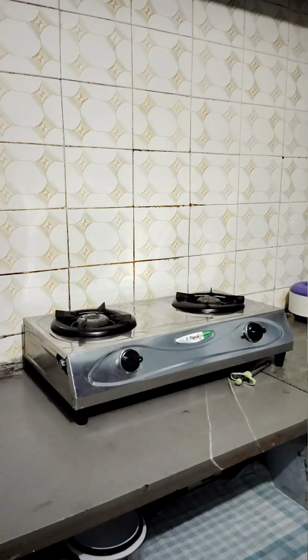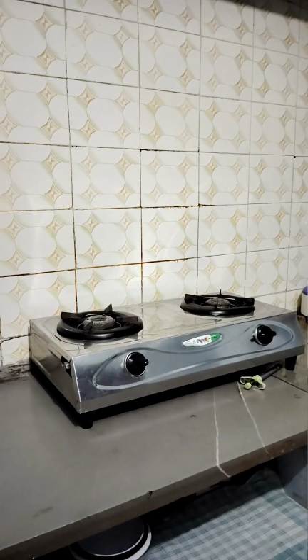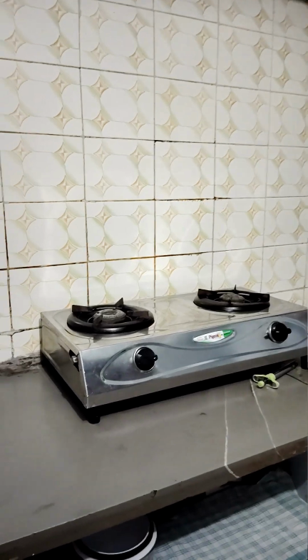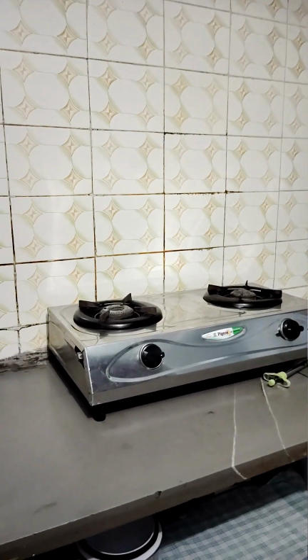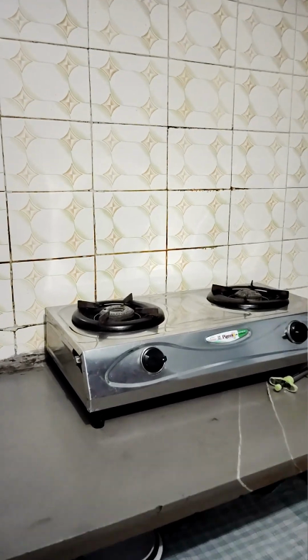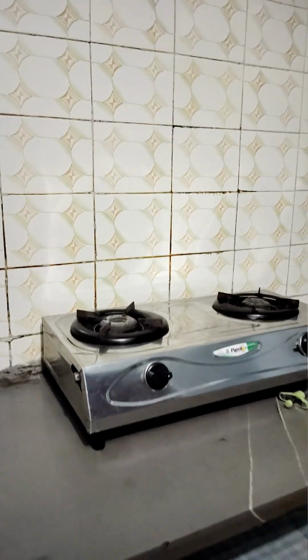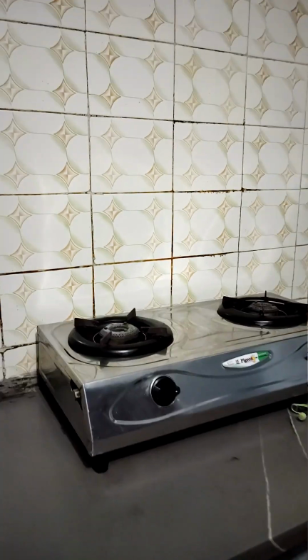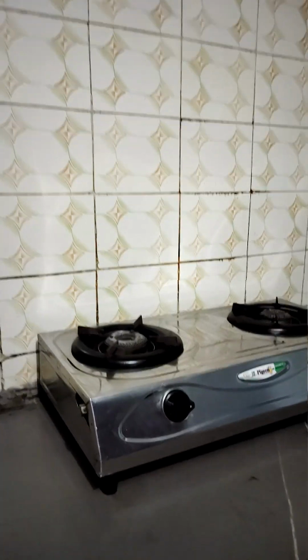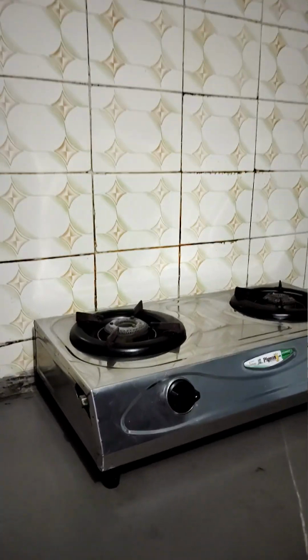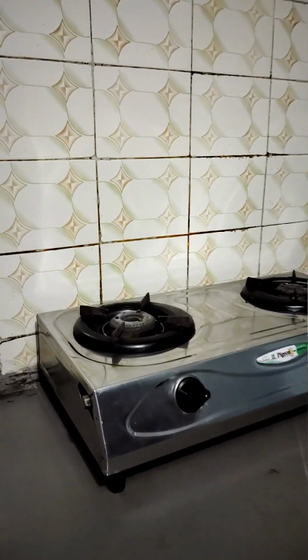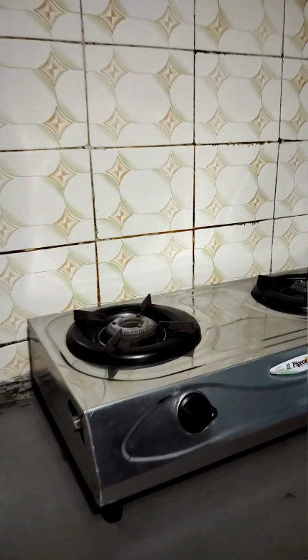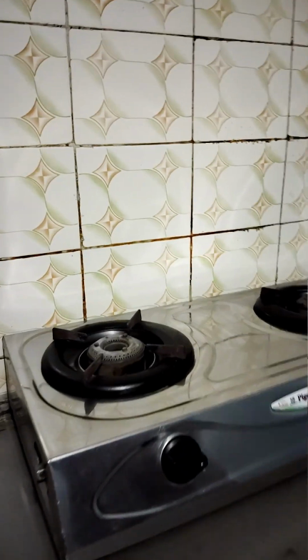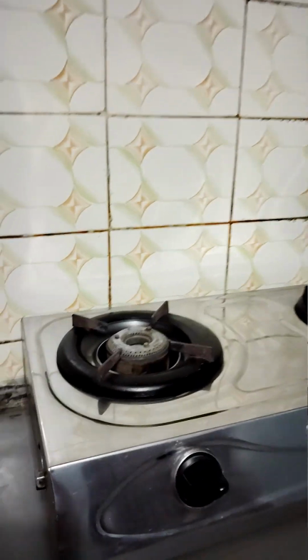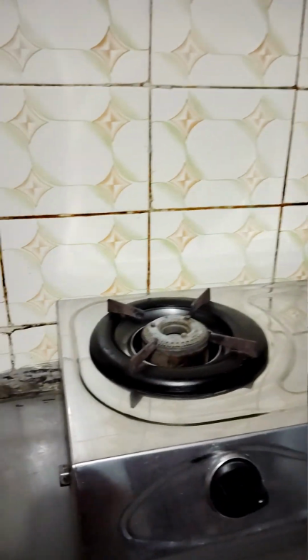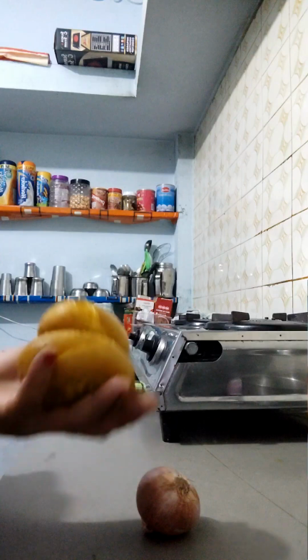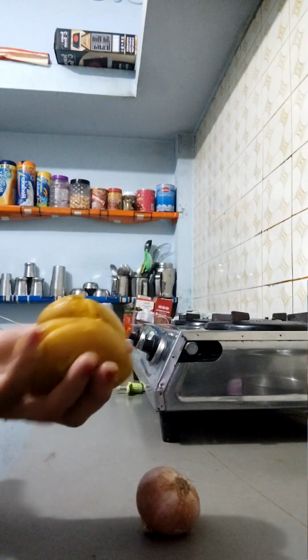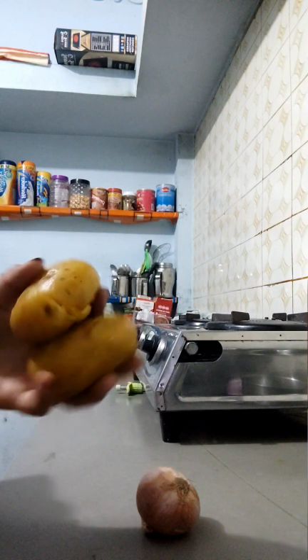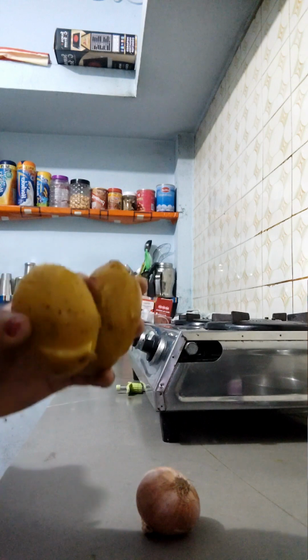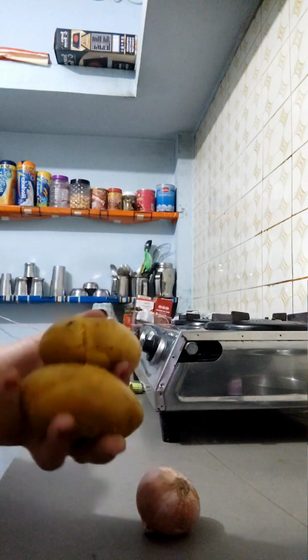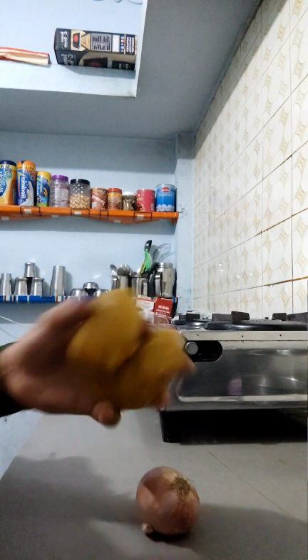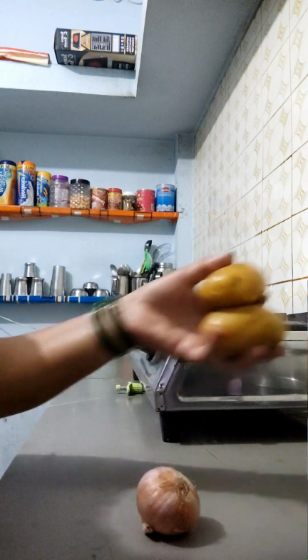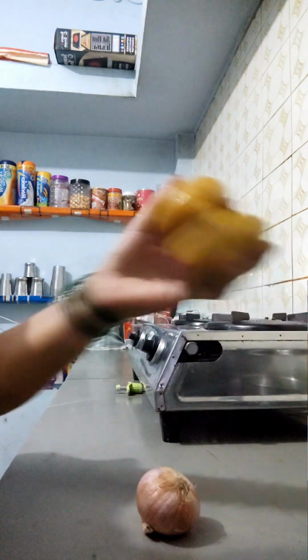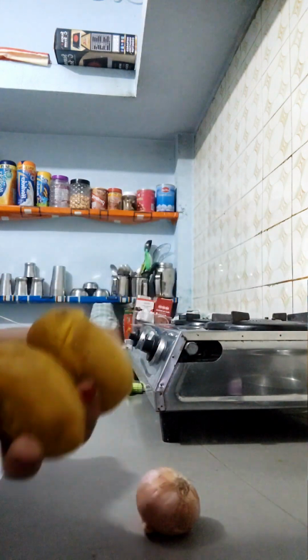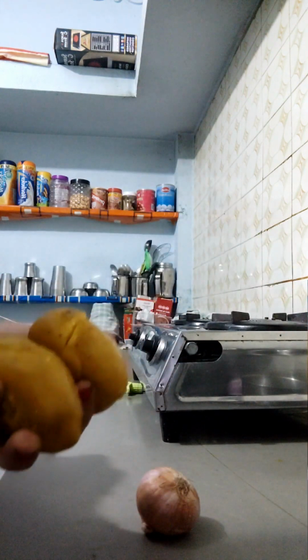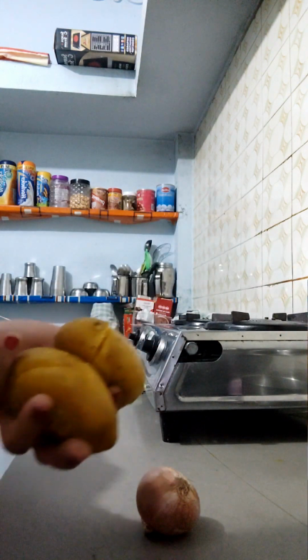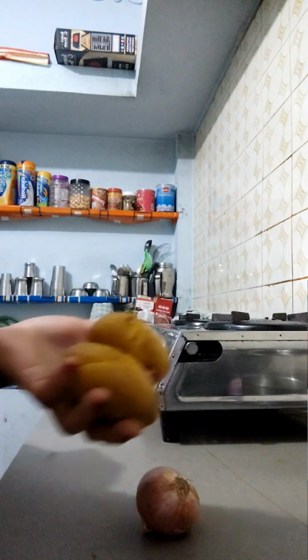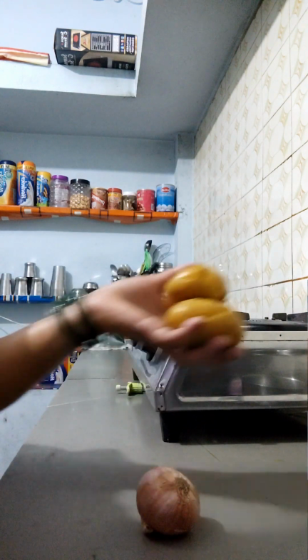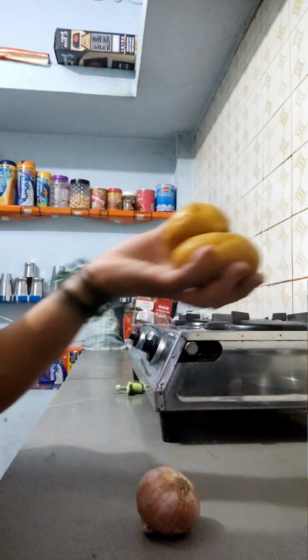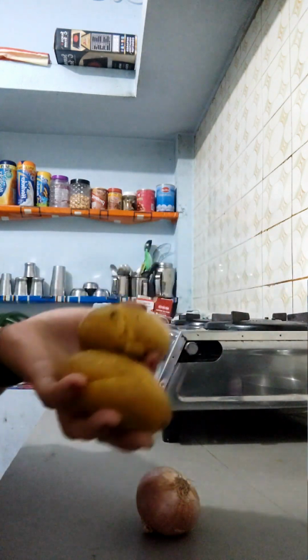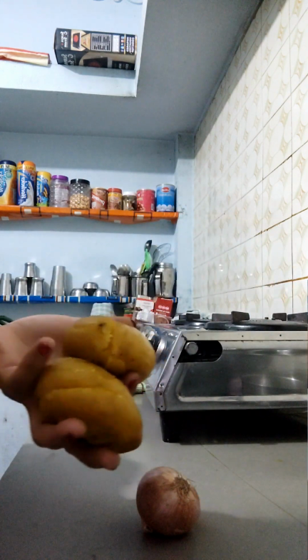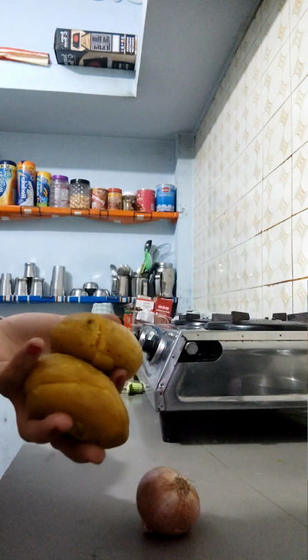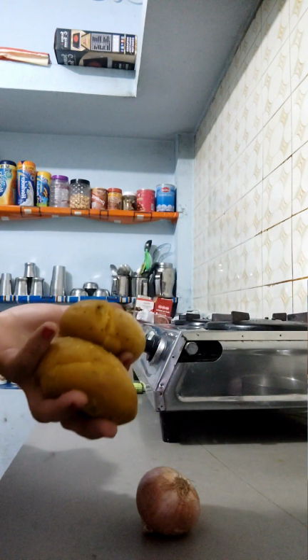Hello friends, good morning and welcome back to Aradhyya Artpit and Mama's Kitchen. I have only two aloo left, so I thought I would like to make the aloo sandwich.